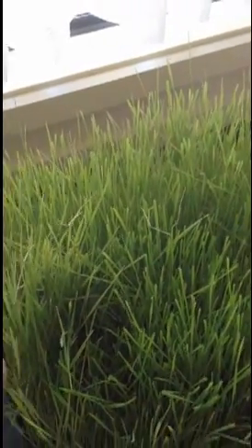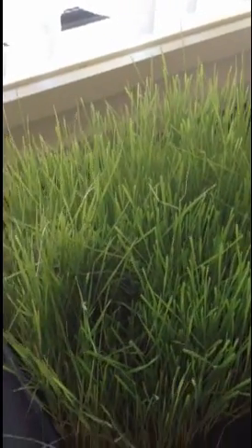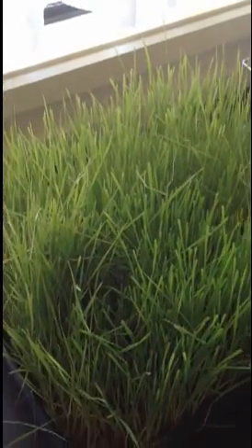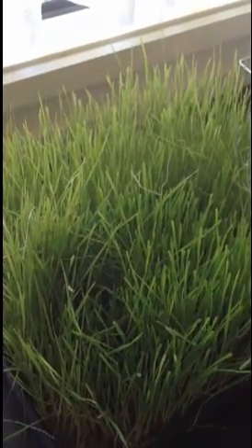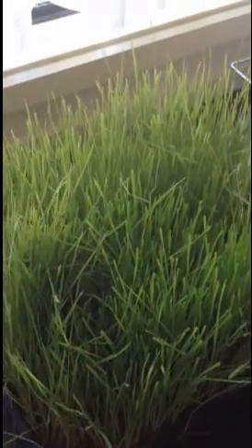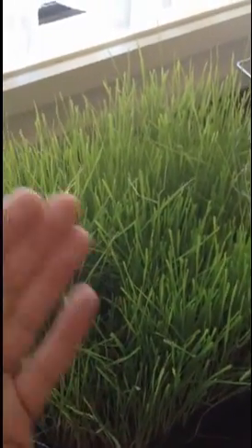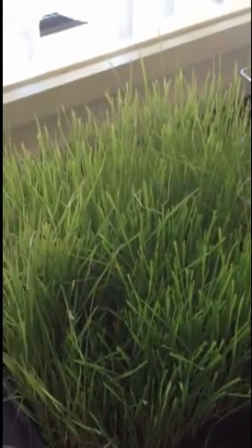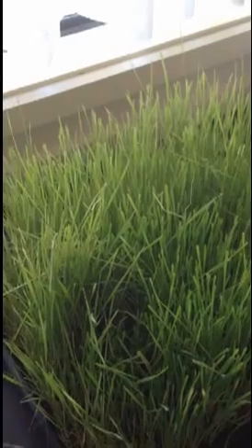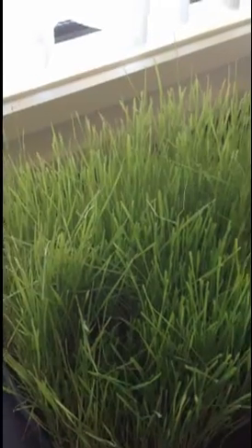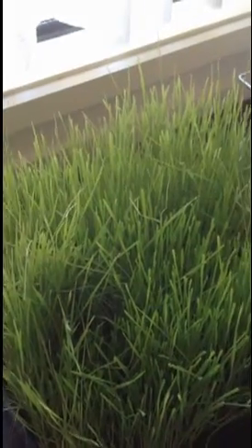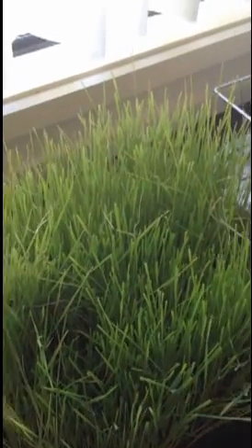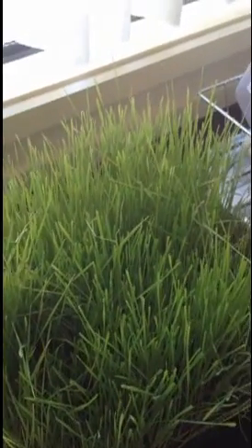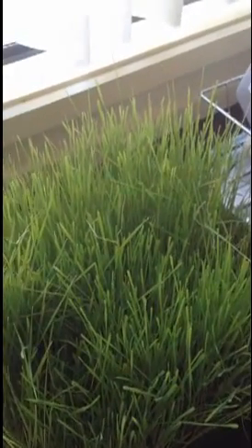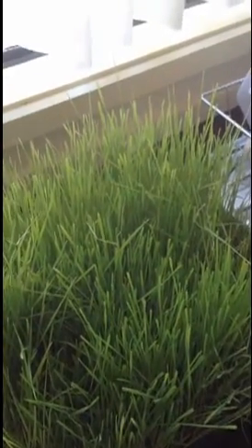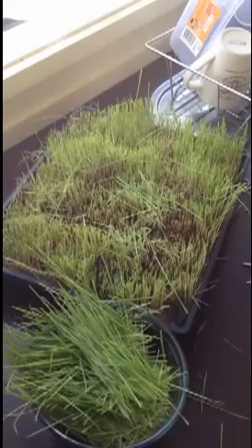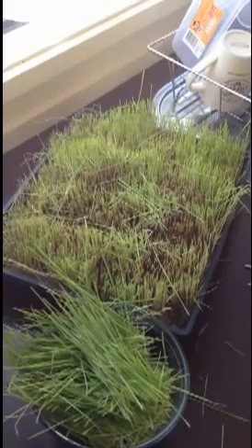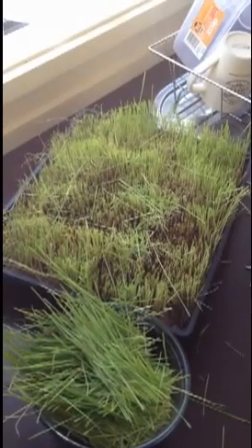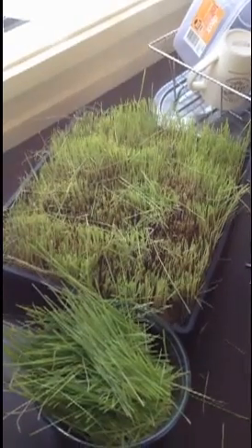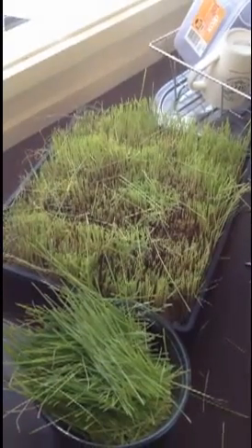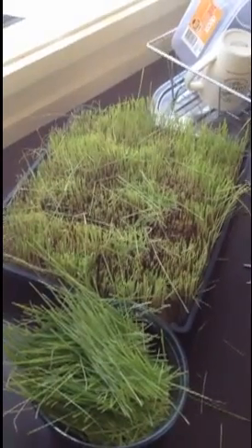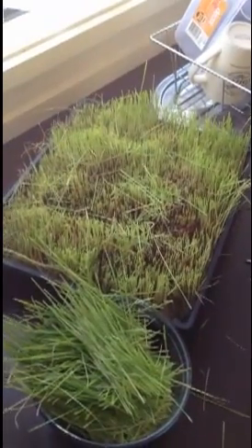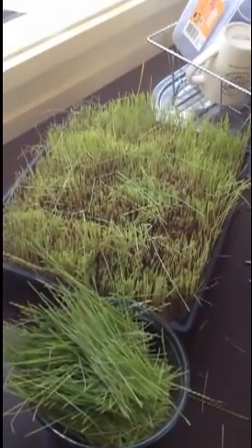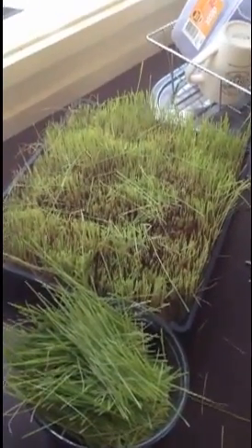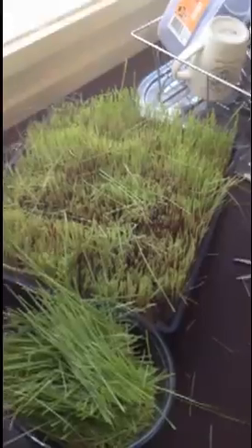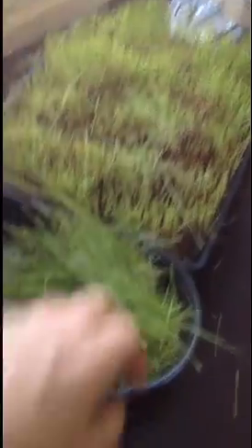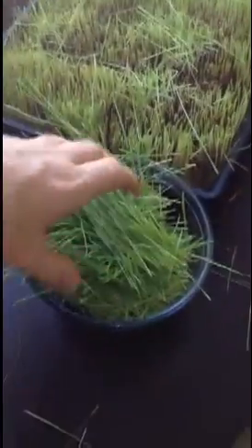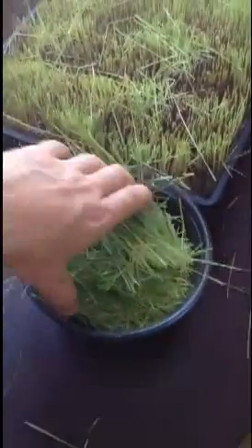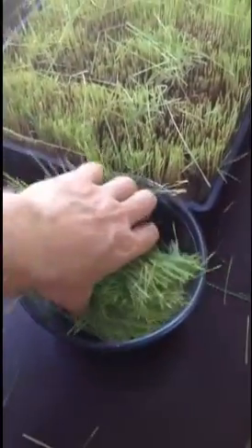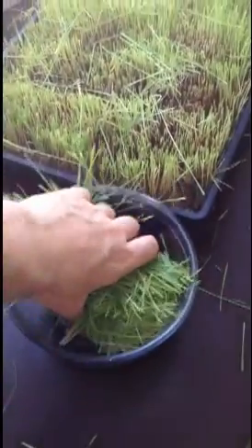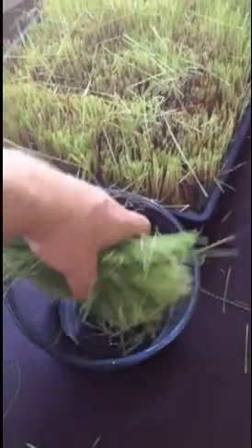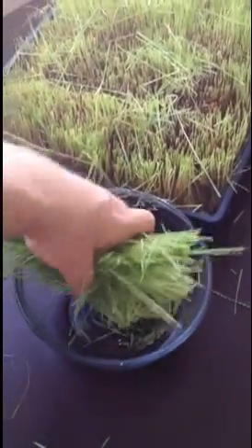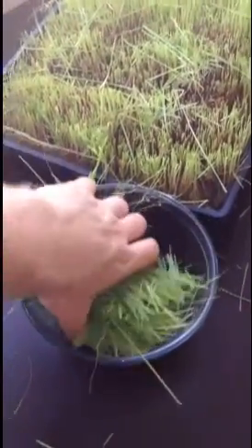First thing, I'm going to cut all of this up and put it in a bowl. There we go — voila. I cut the whole lot. So that's a huge amount of wheatgrass there.